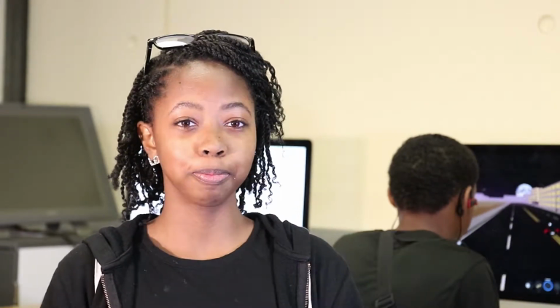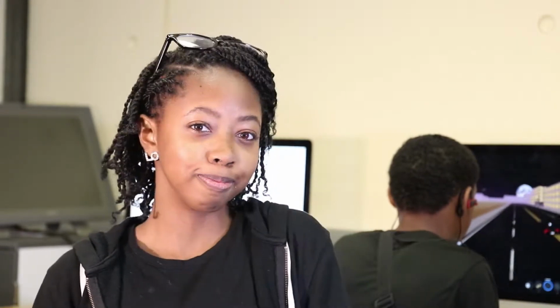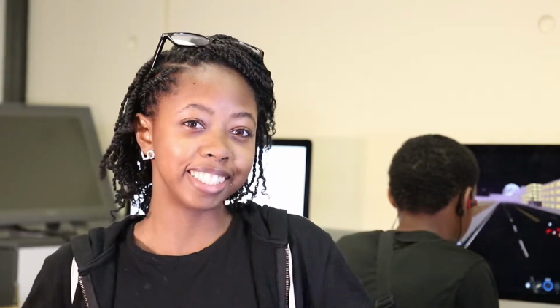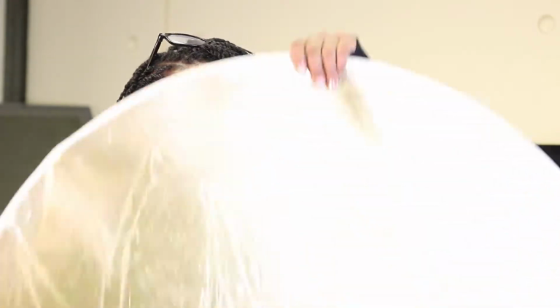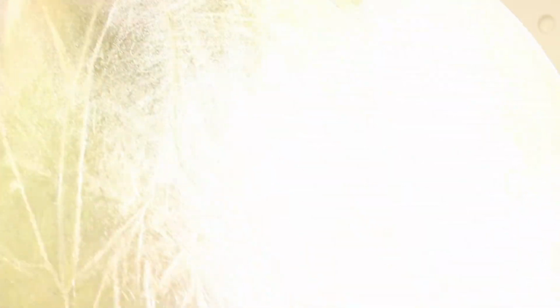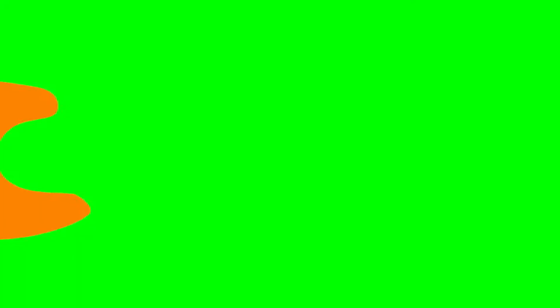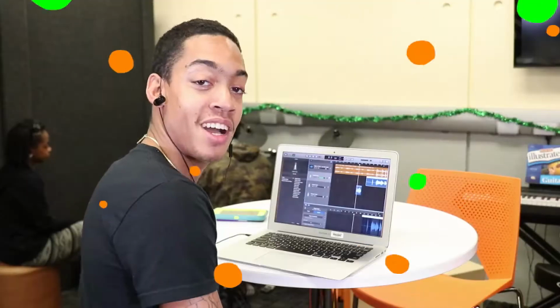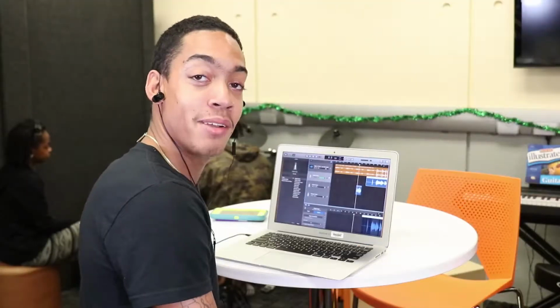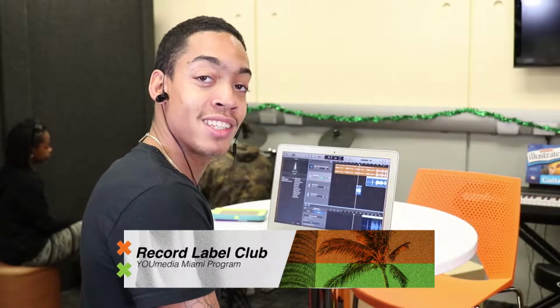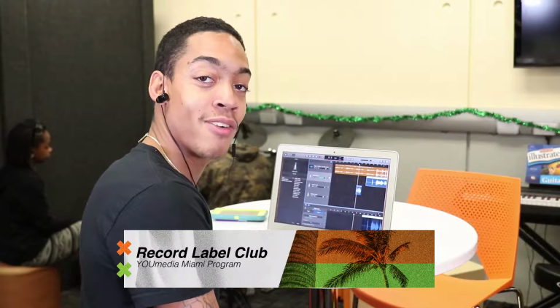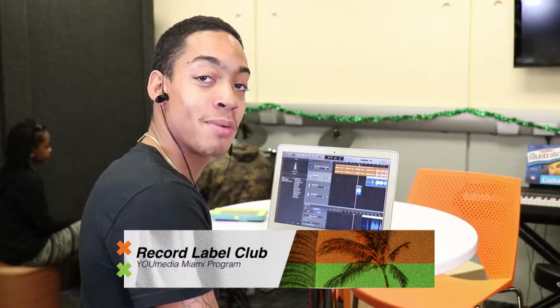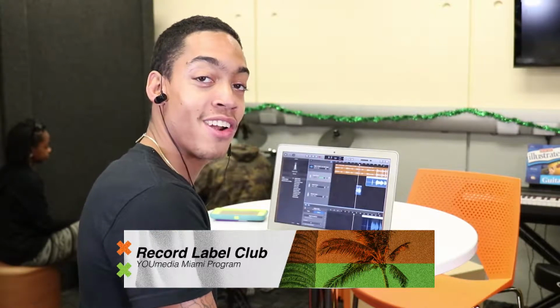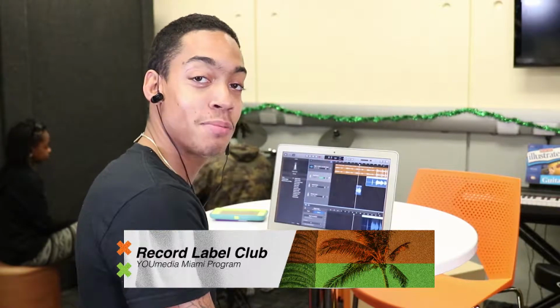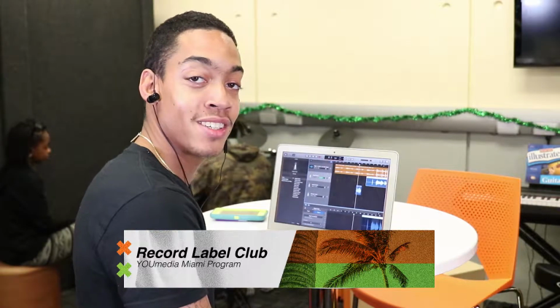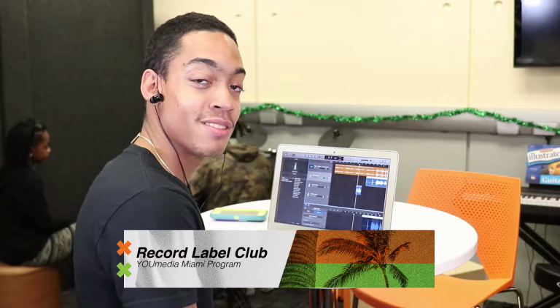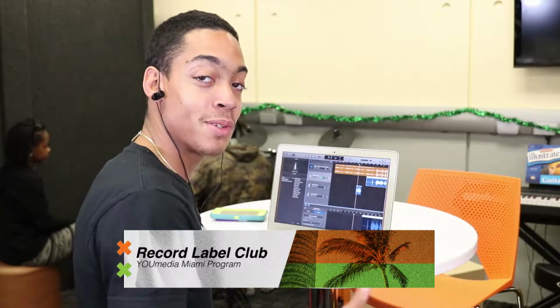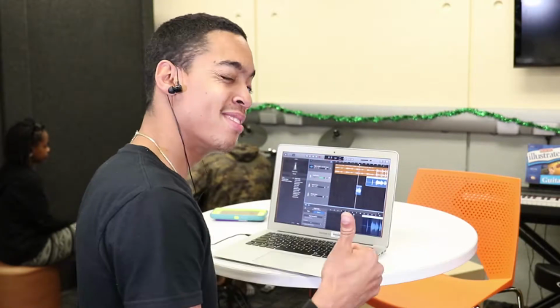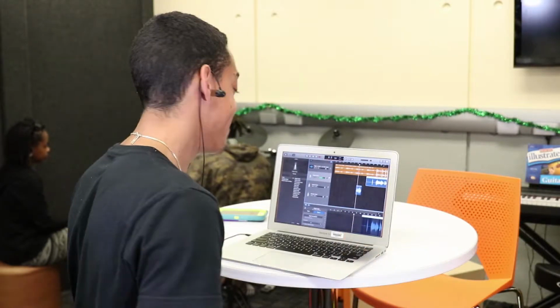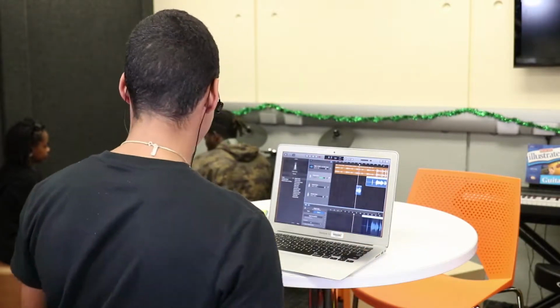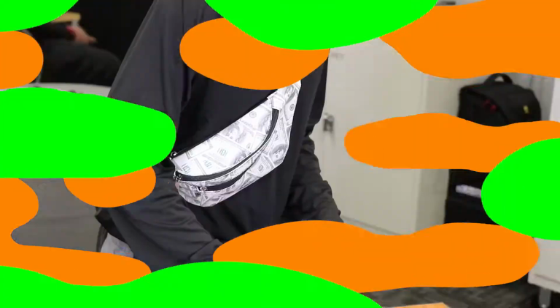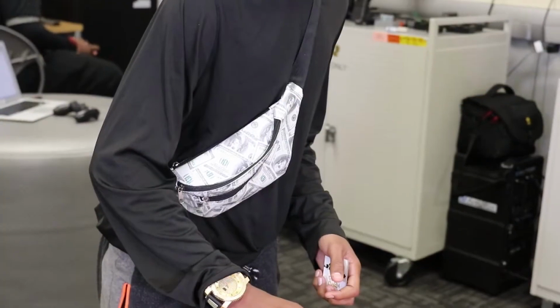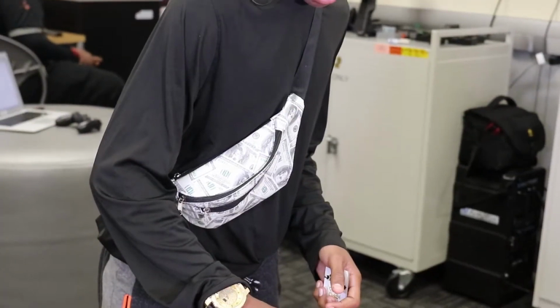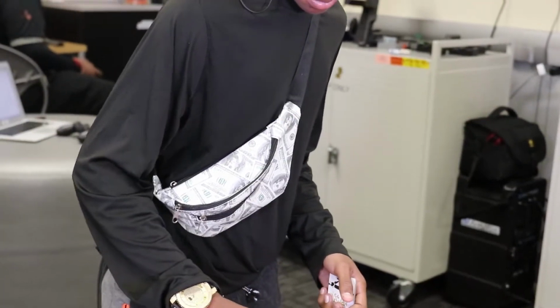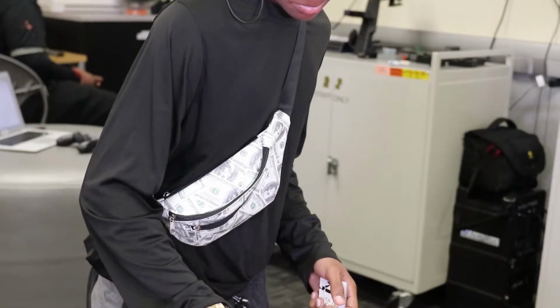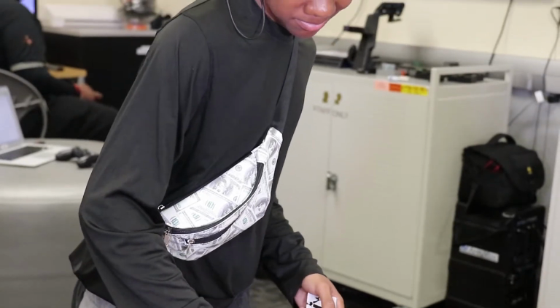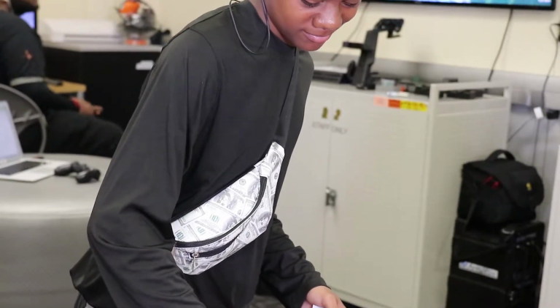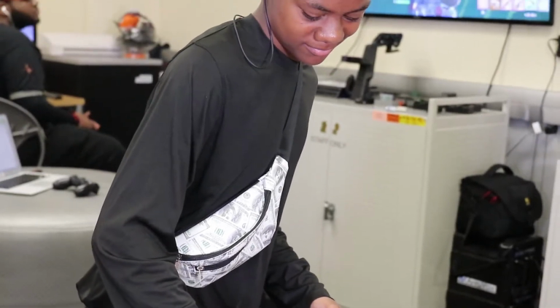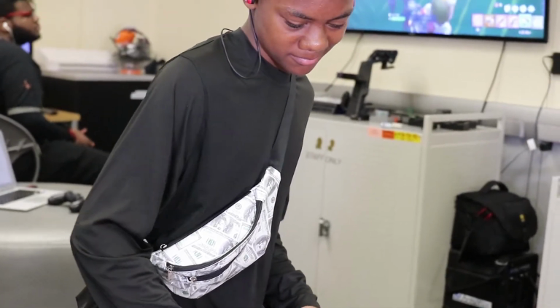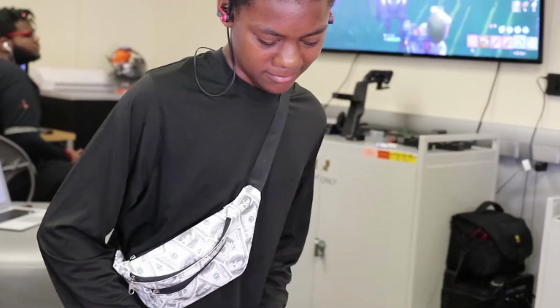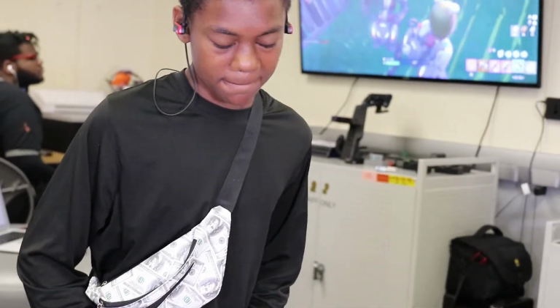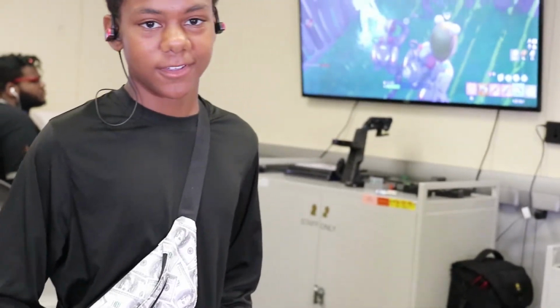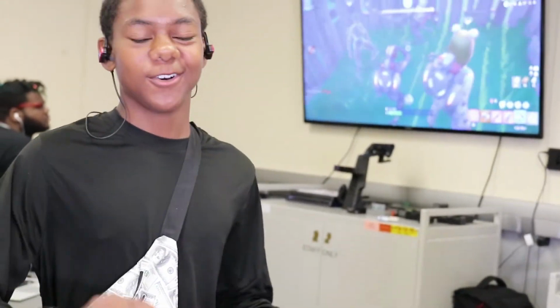Hi, my name is Eric. This week in Record Lab we're gonna learn how to sample songs. Come through!